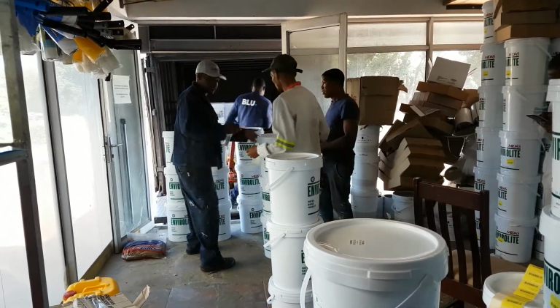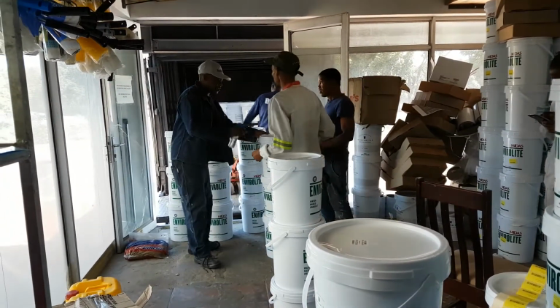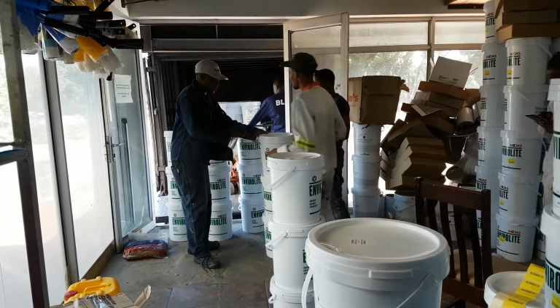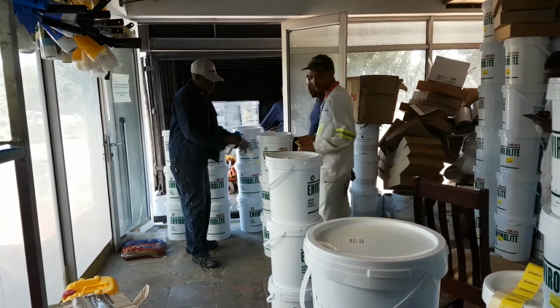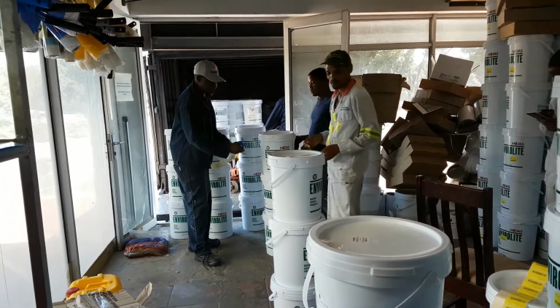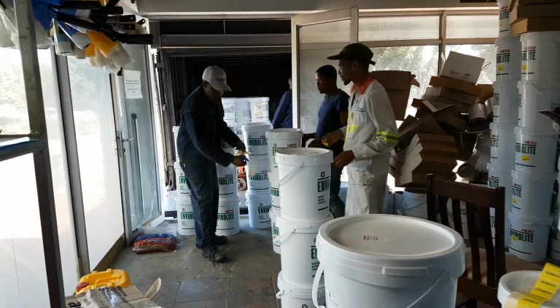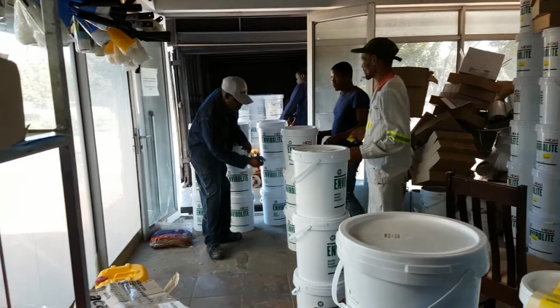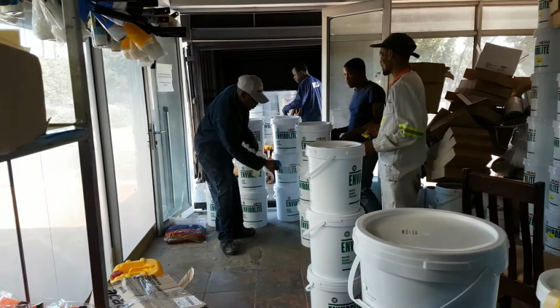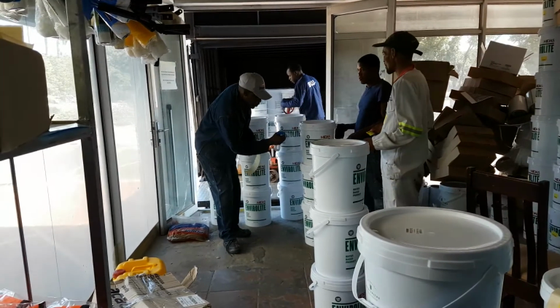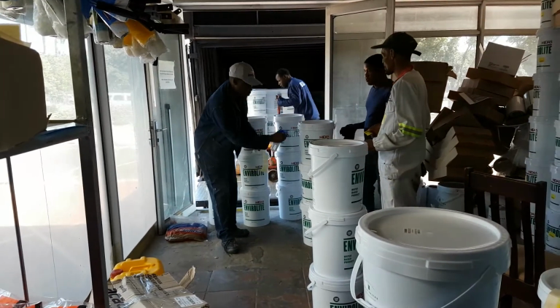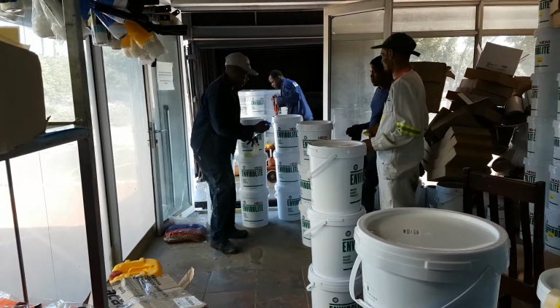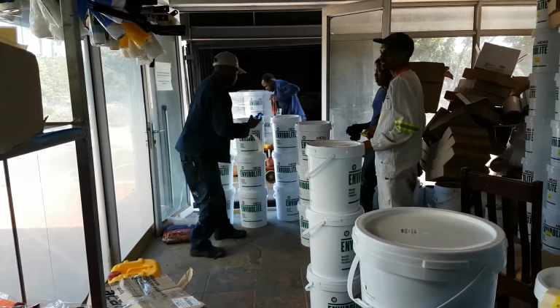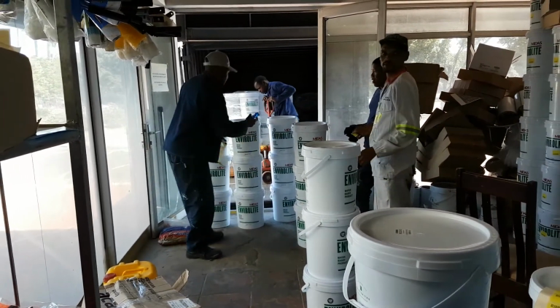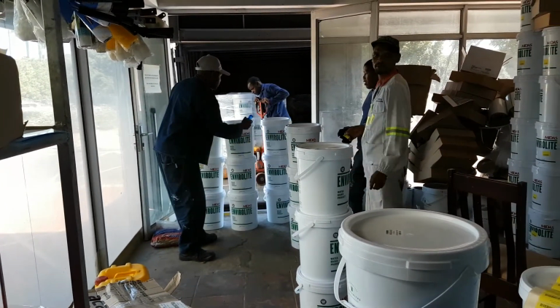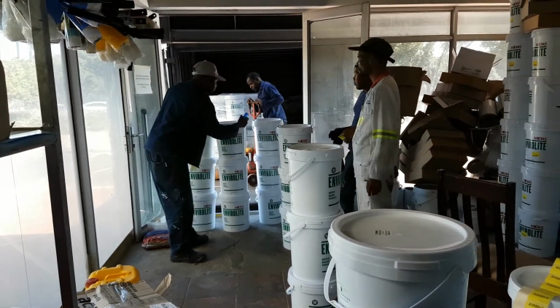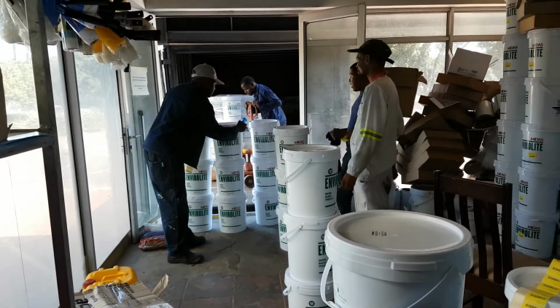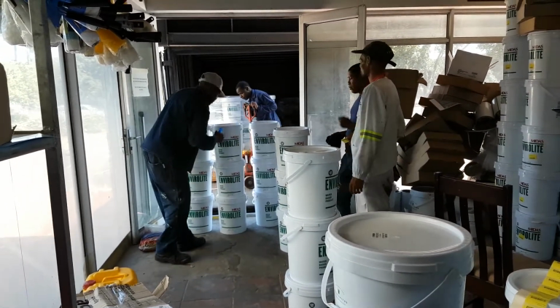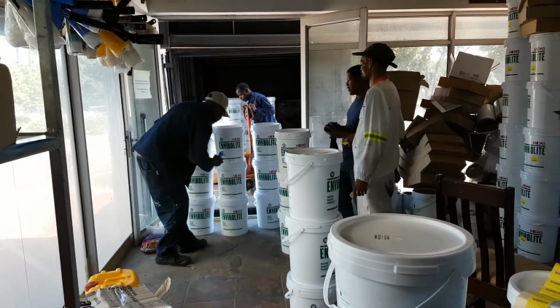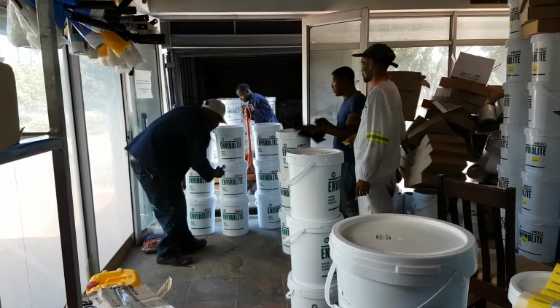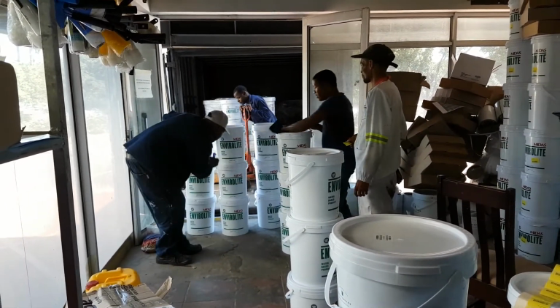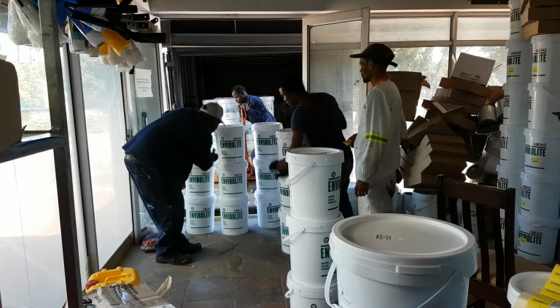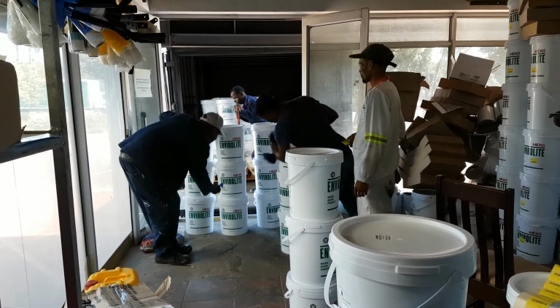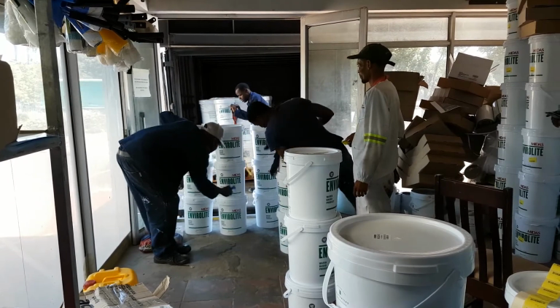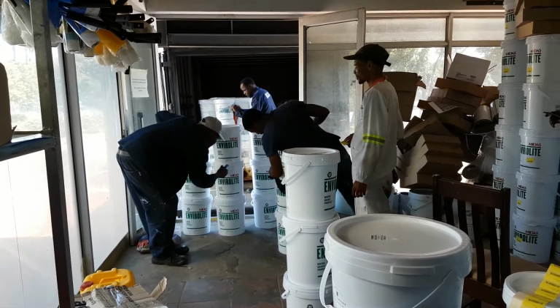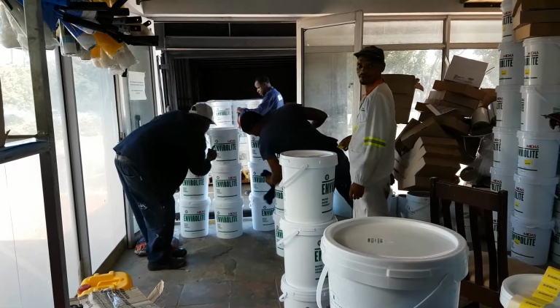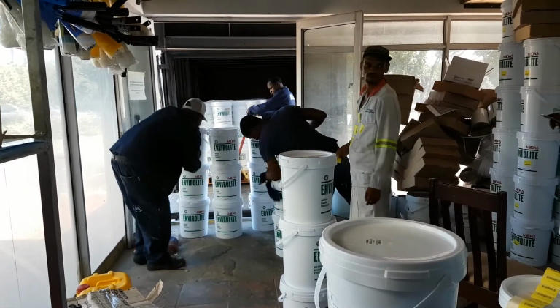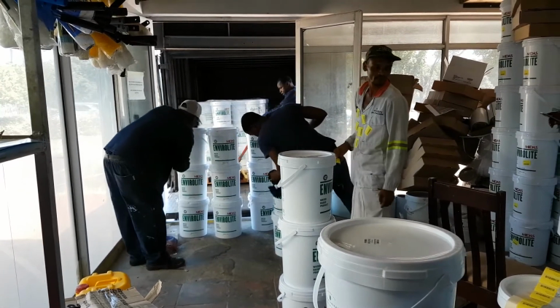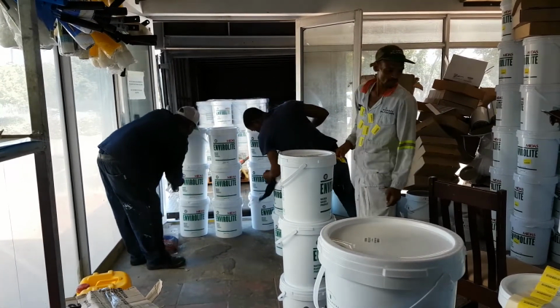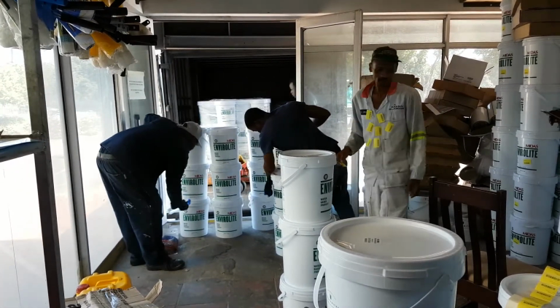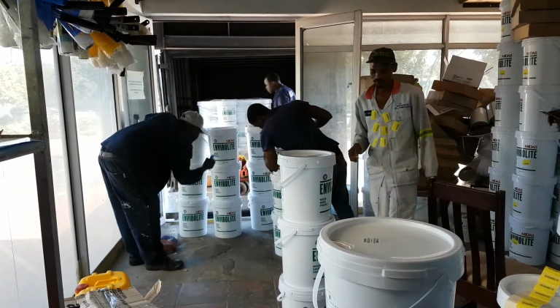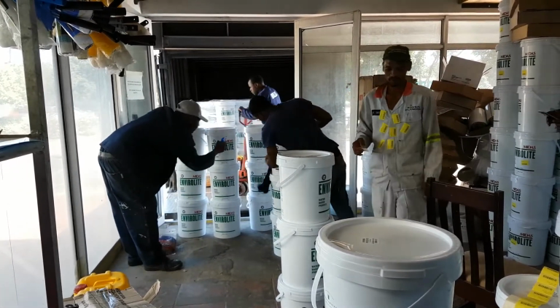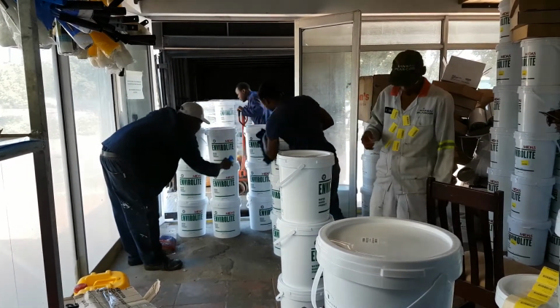As delivery vehicles arrive, each delivery person is given a hand sanitiser to clean off with. Then every single product, as you can see, is cleaned off prior to coming into the shop.